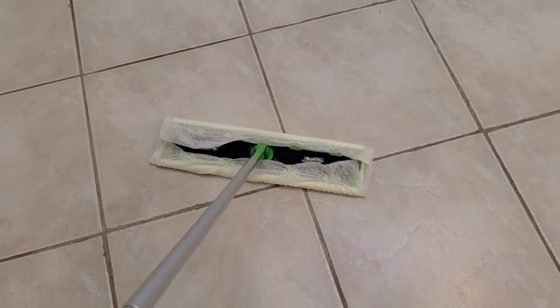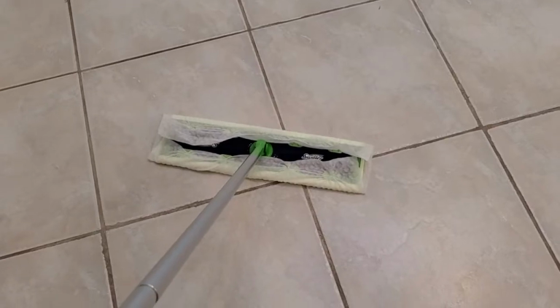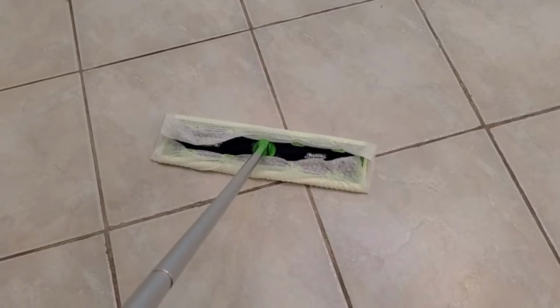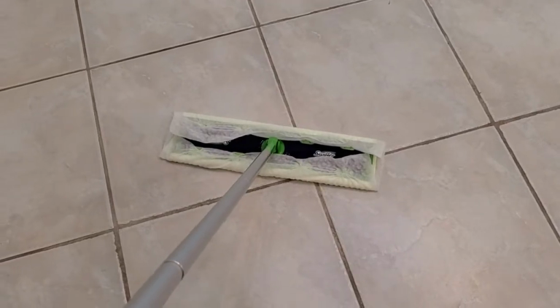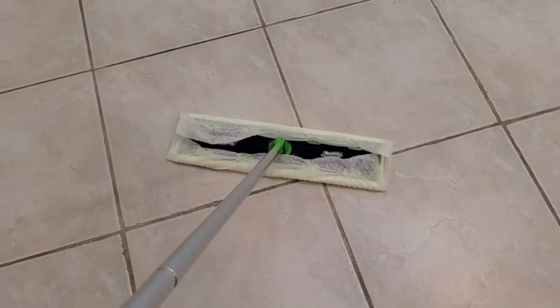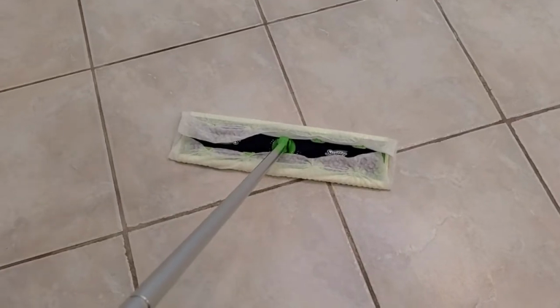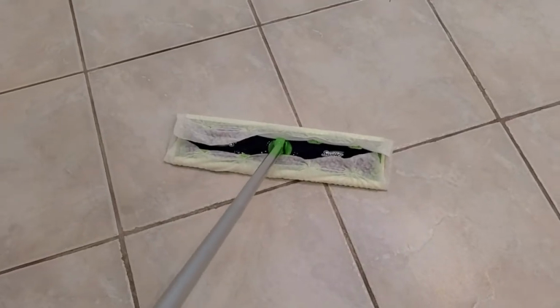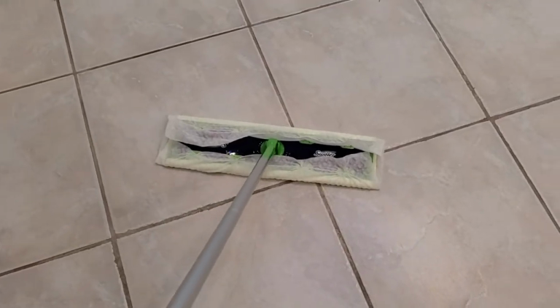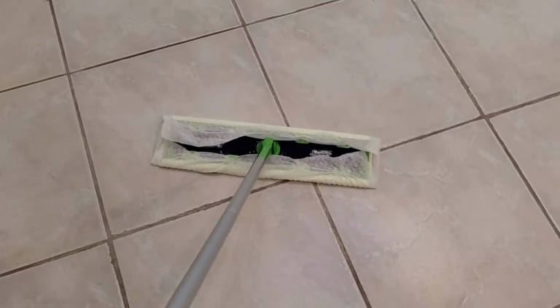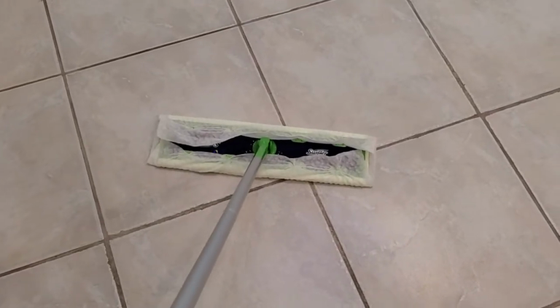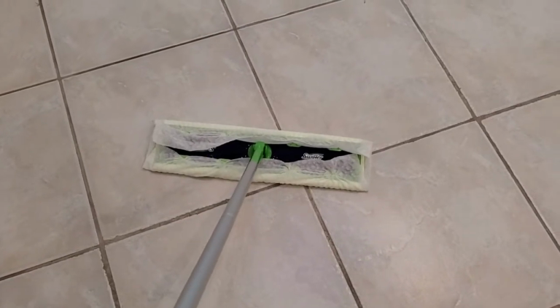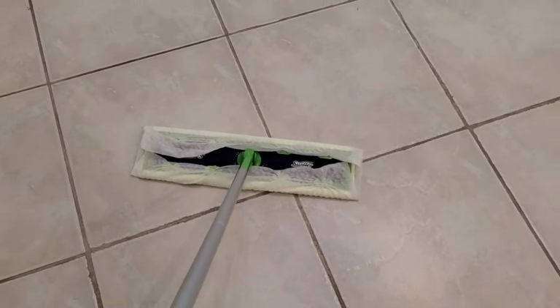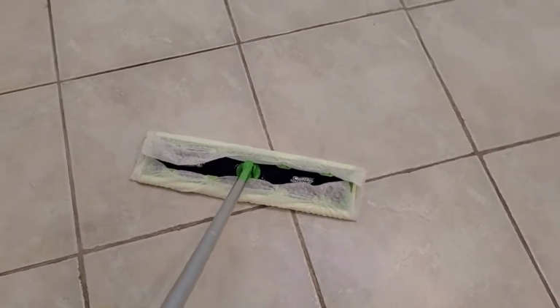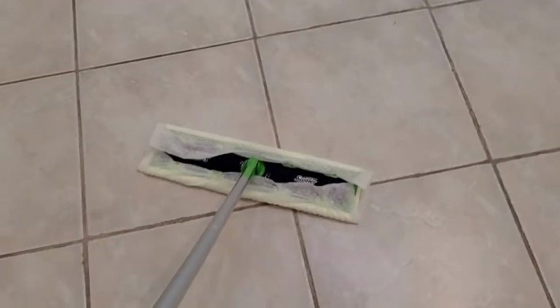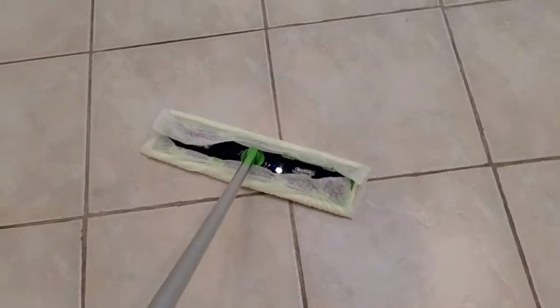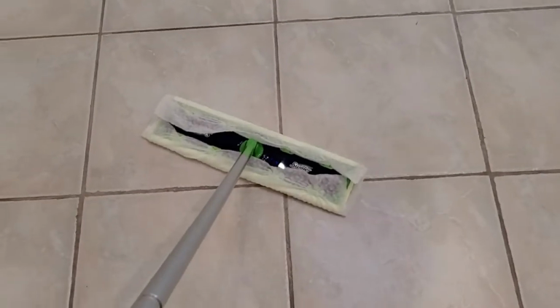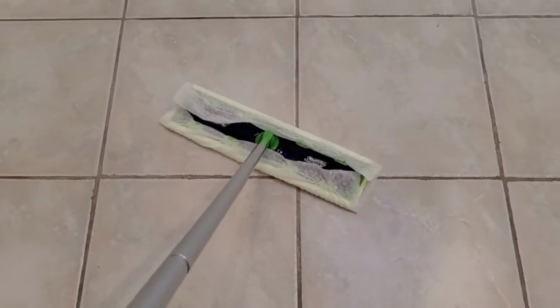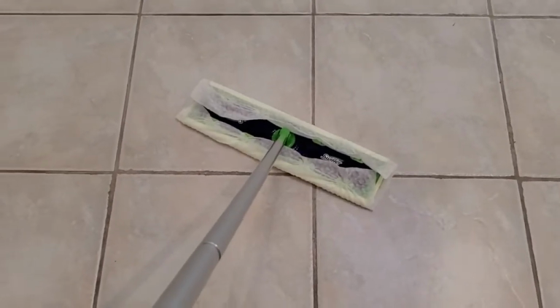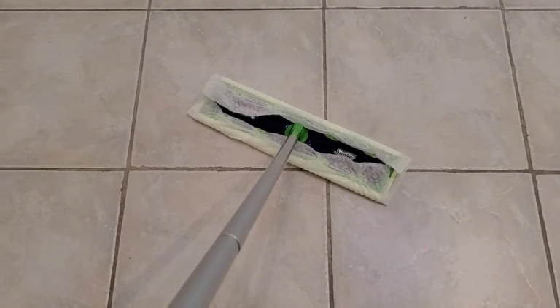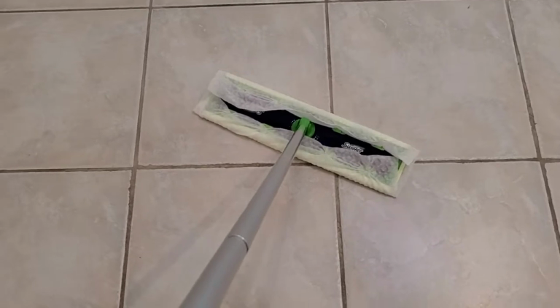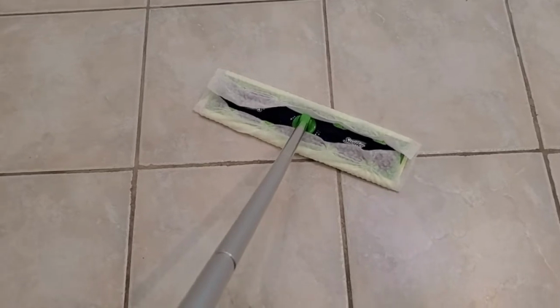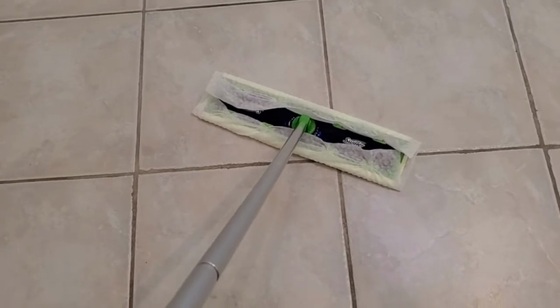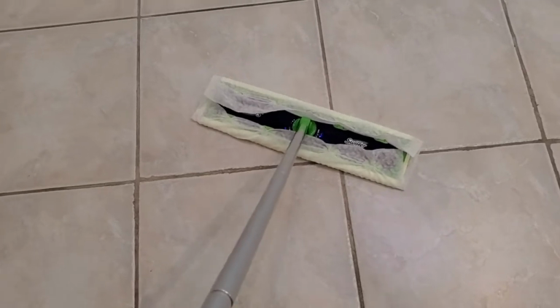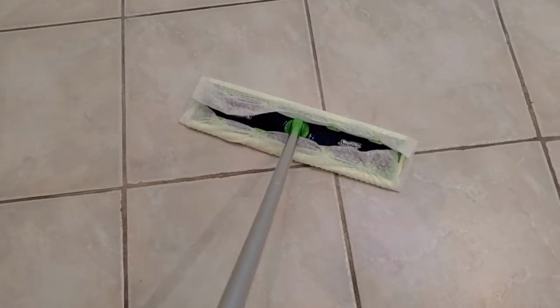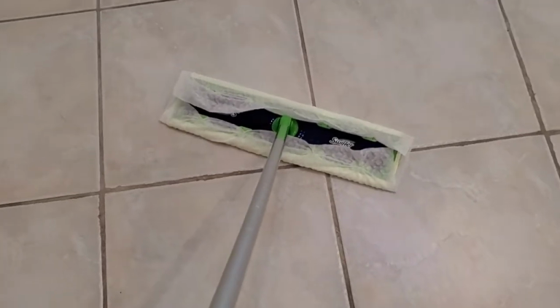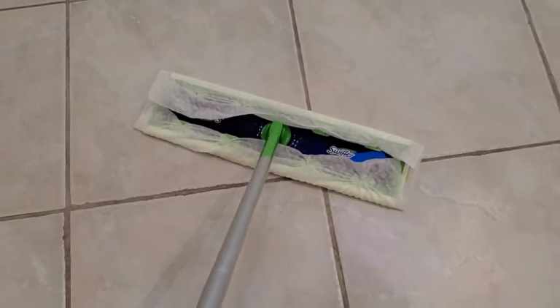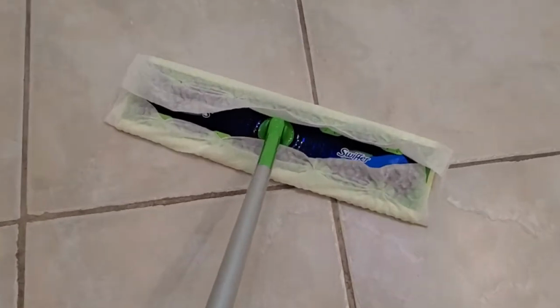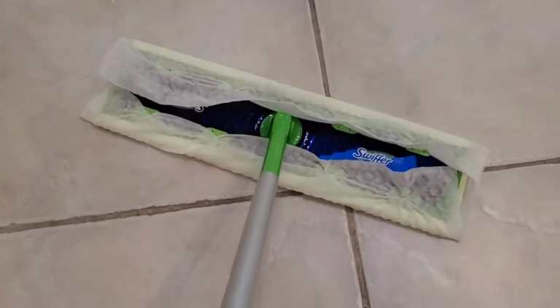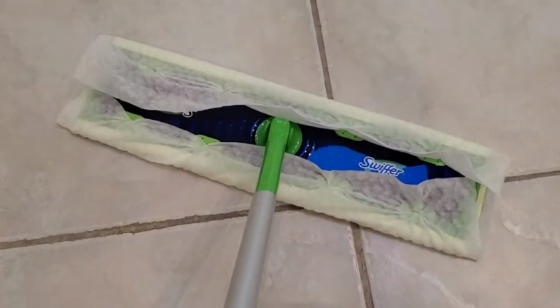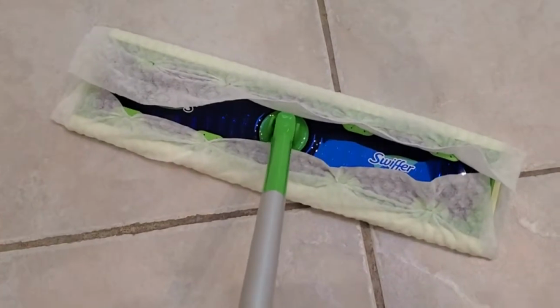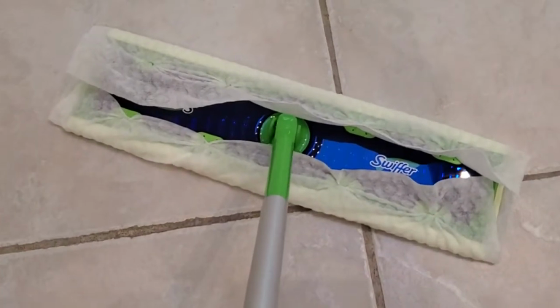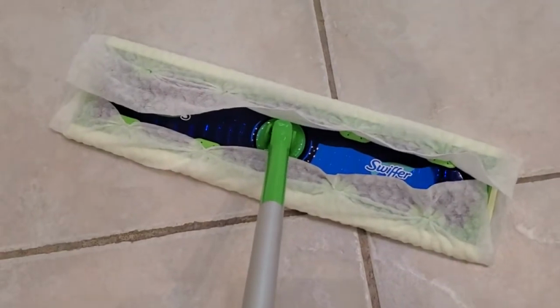I'm Tom from DIY Life Tech, and this is an answer to the question of whether Swiffer makes an extra-large Swiffer. The answer is yes, they do. It's called a Swiffer XL.